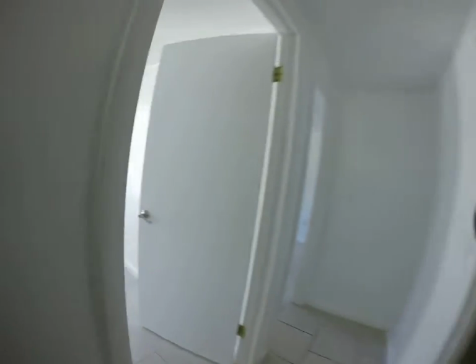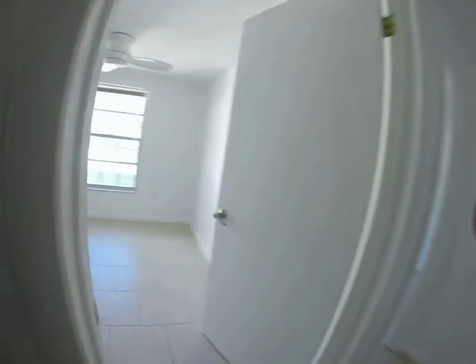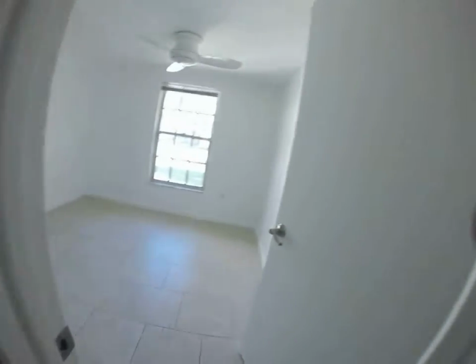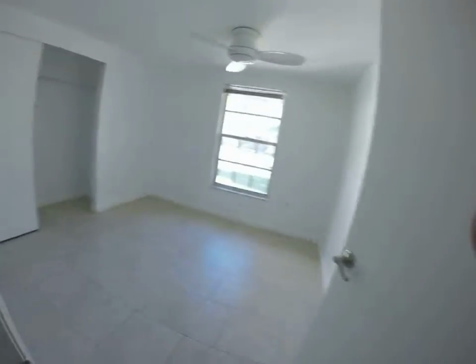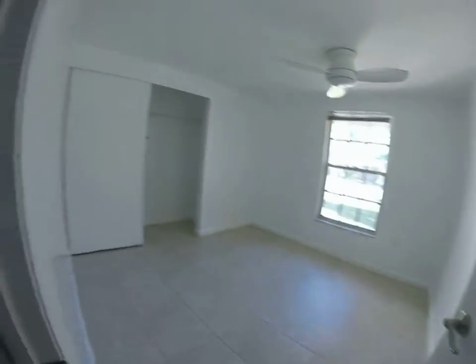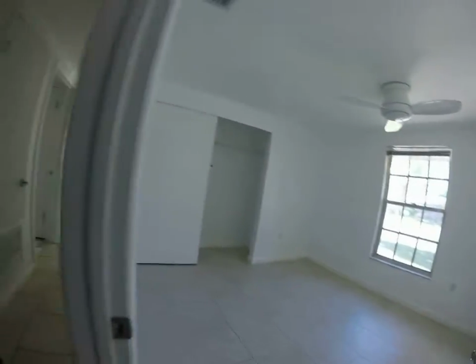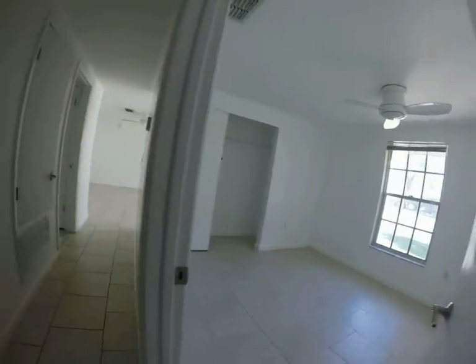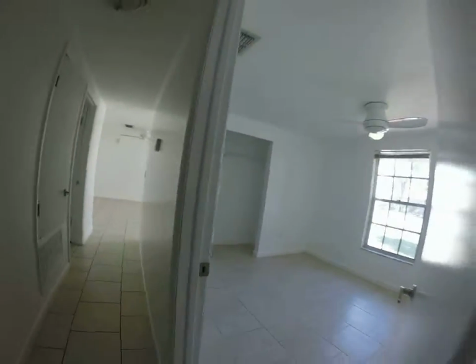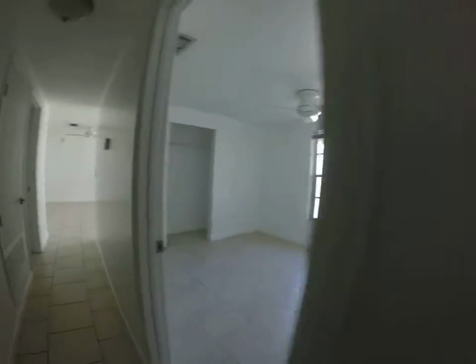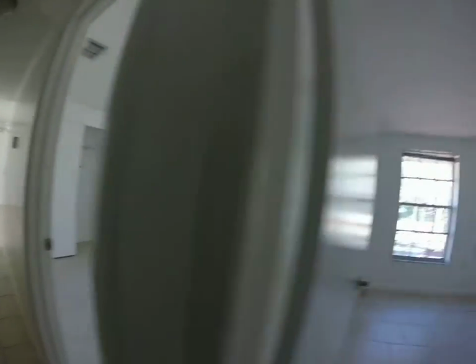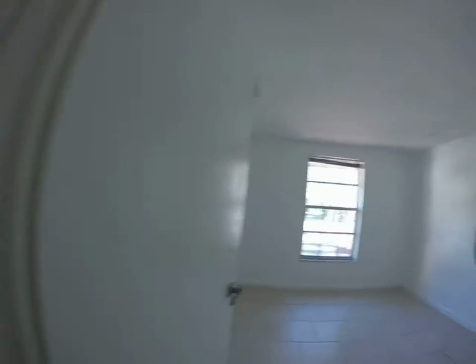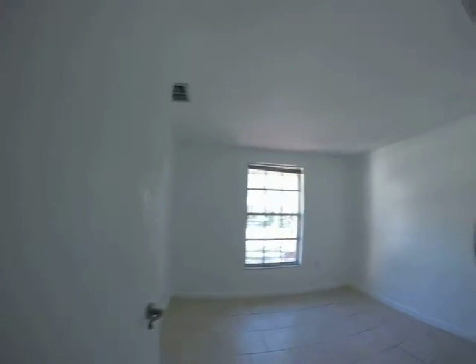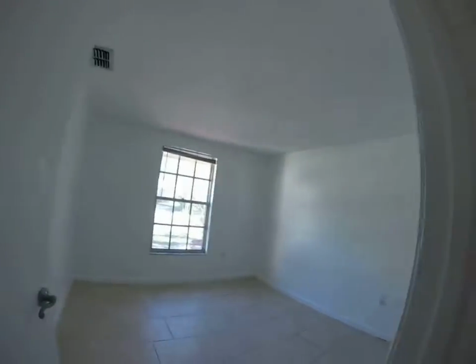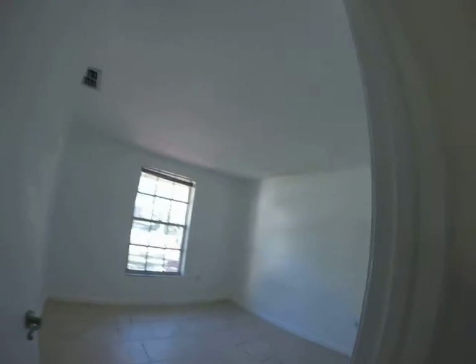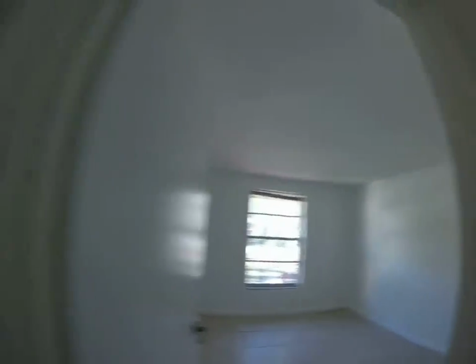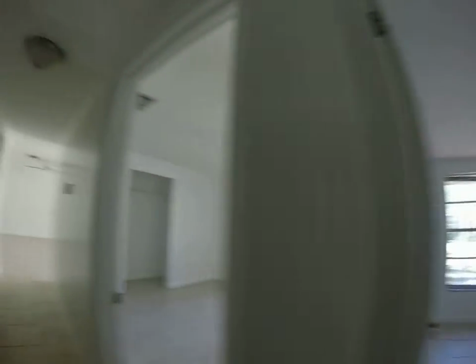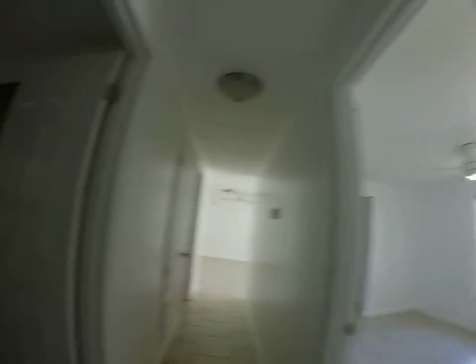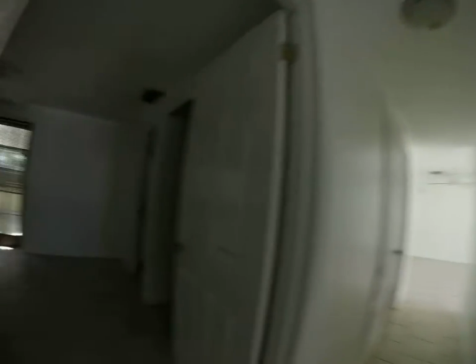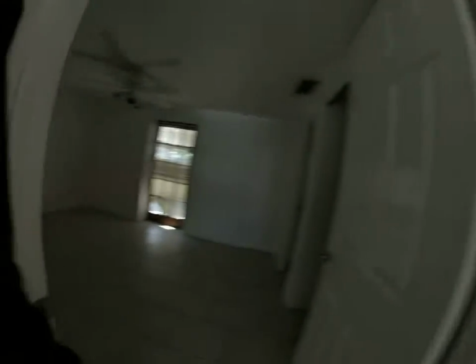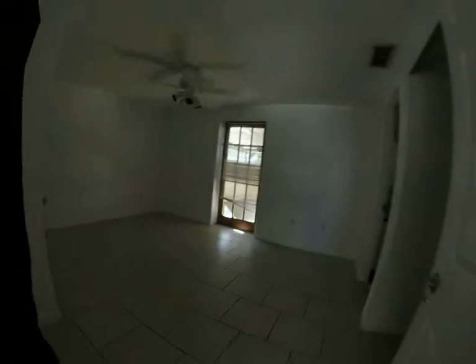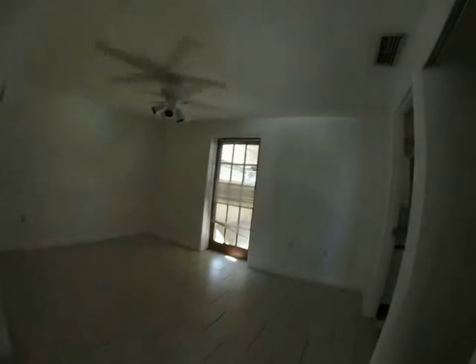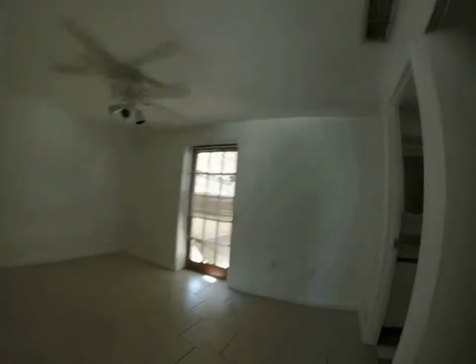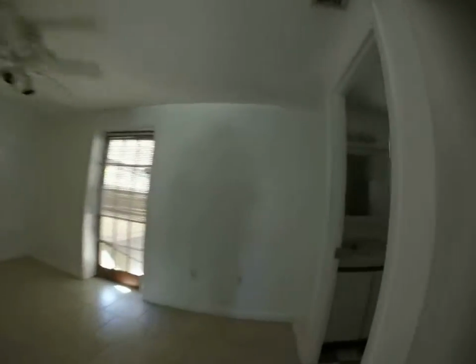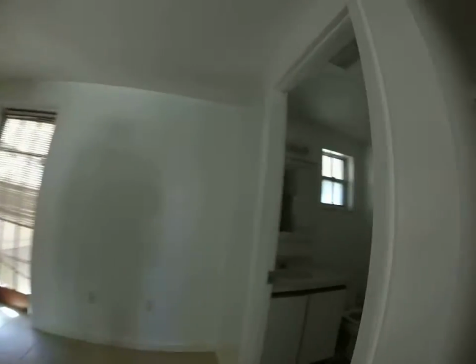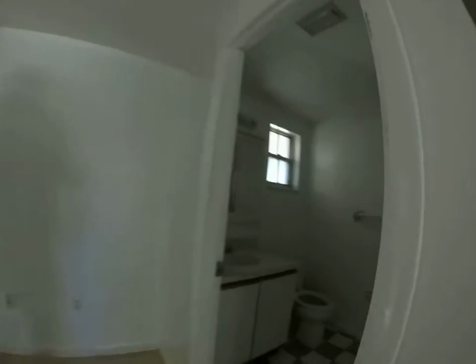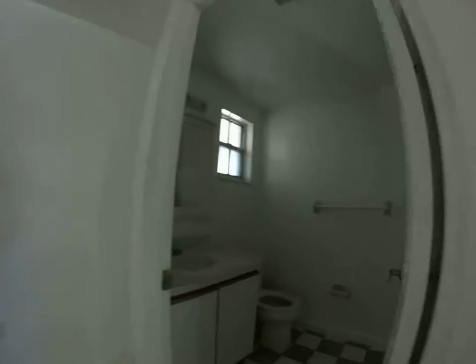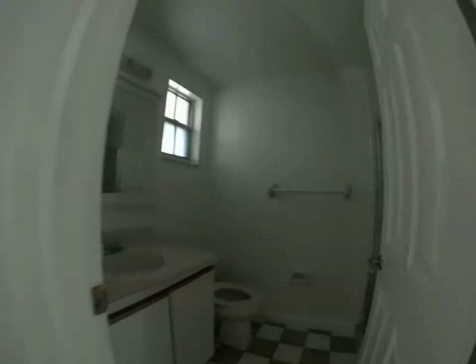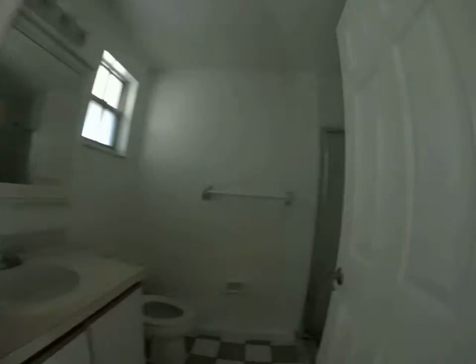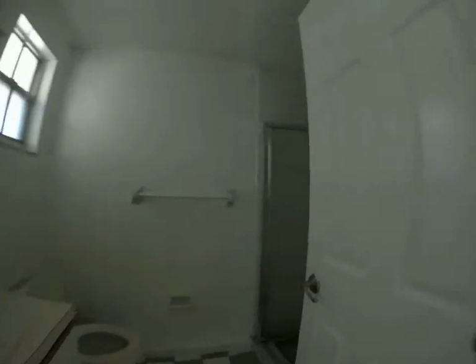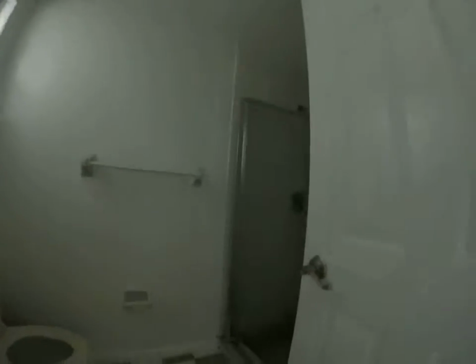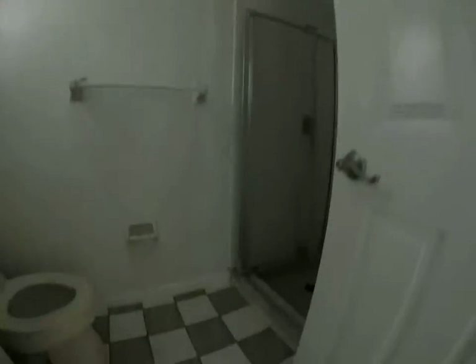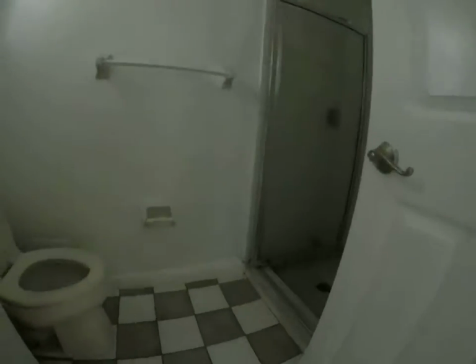Bedroom number one, not much to say. Bedroom number two and the master bedroom with a very small, tight, full bathroom.